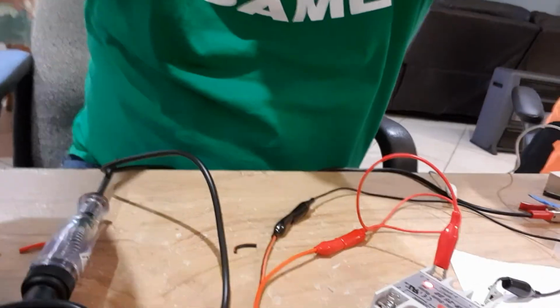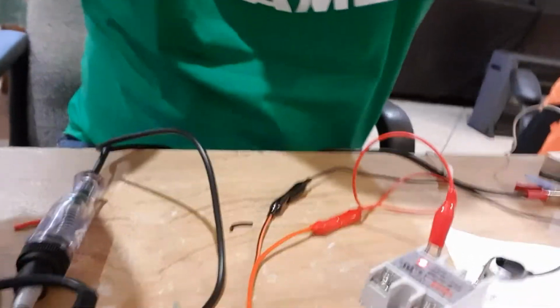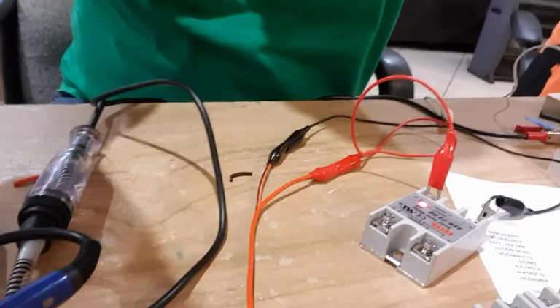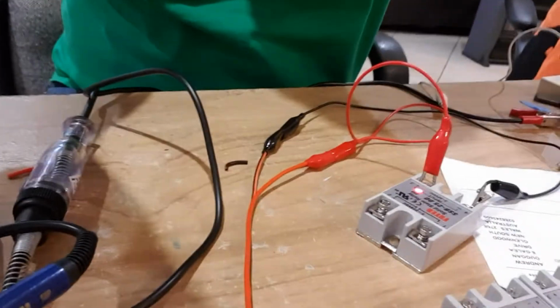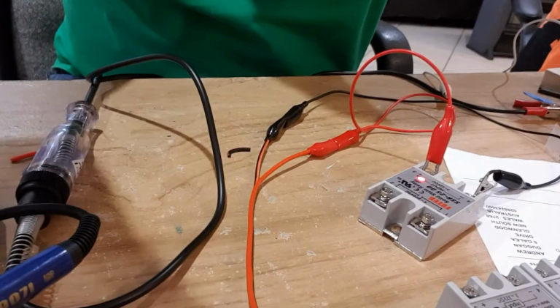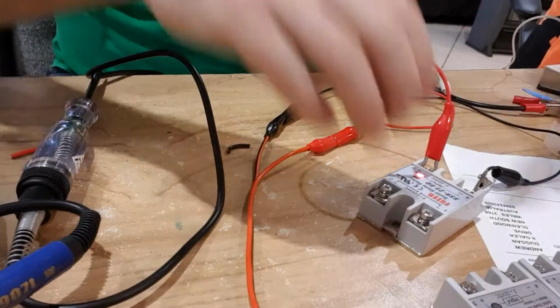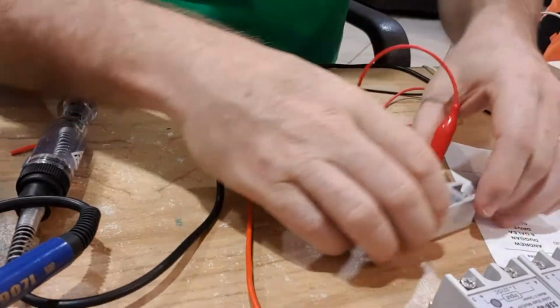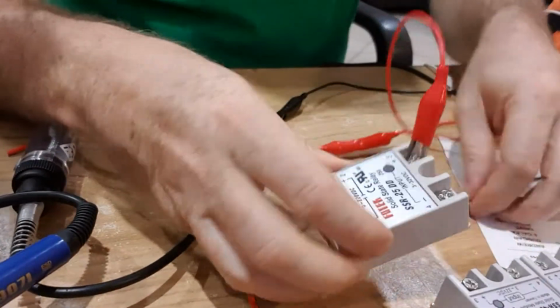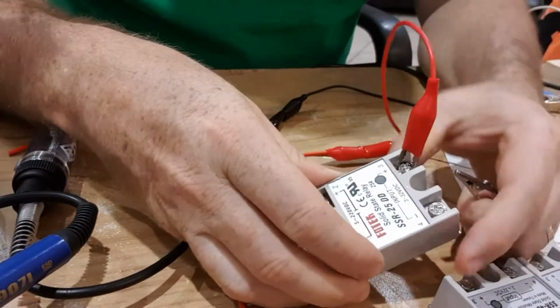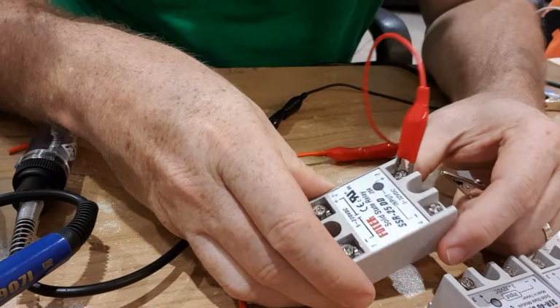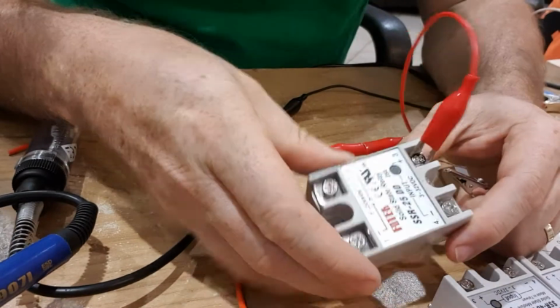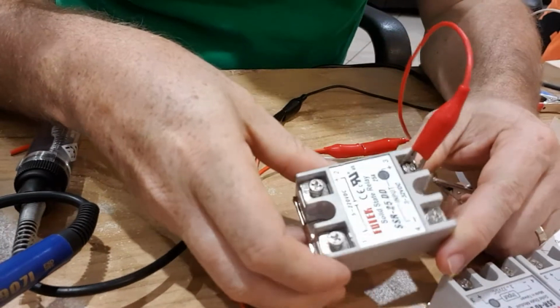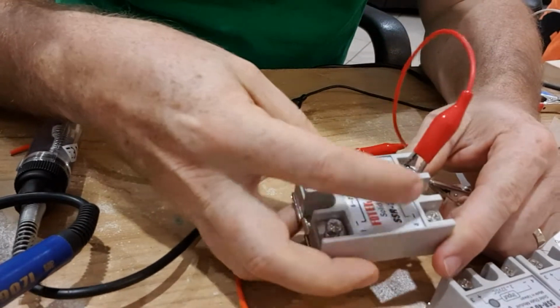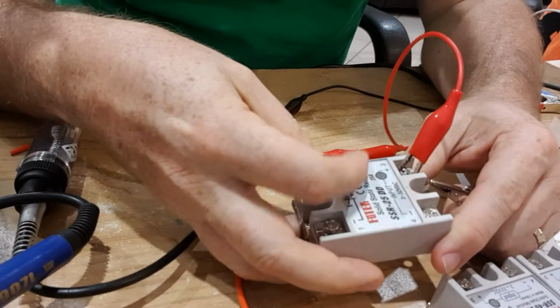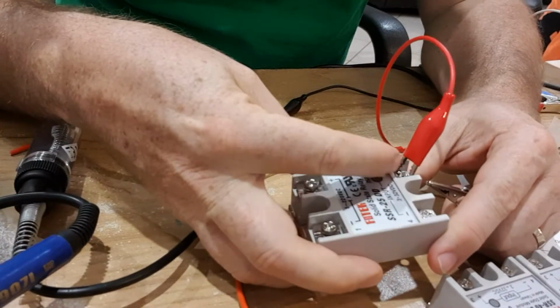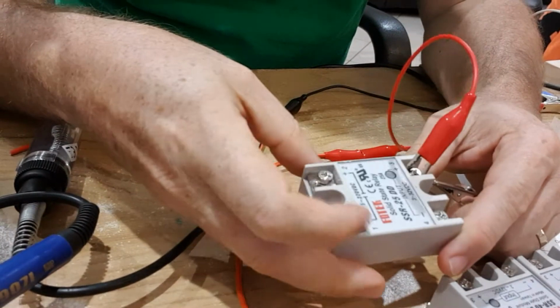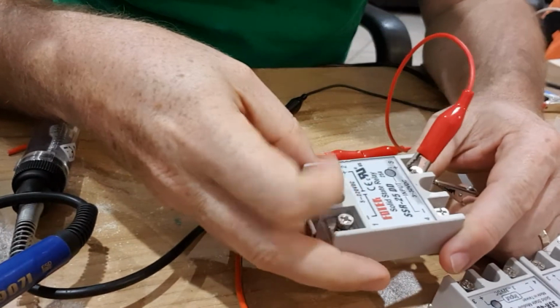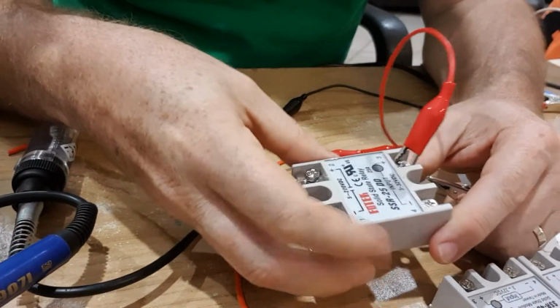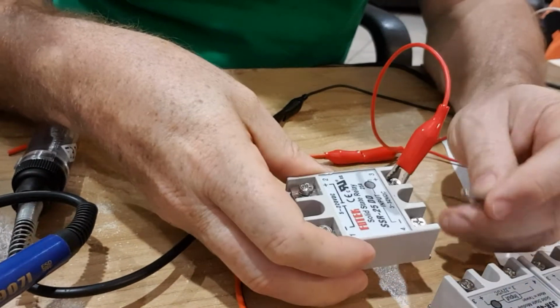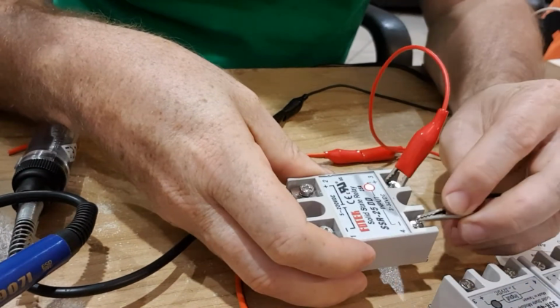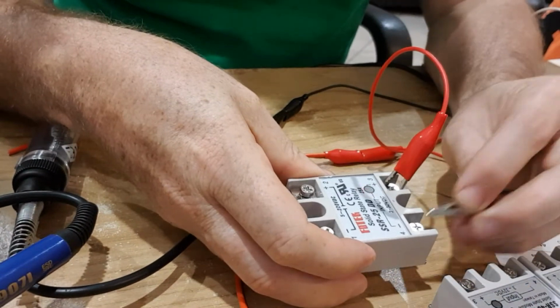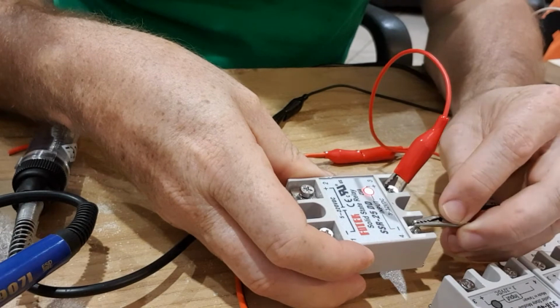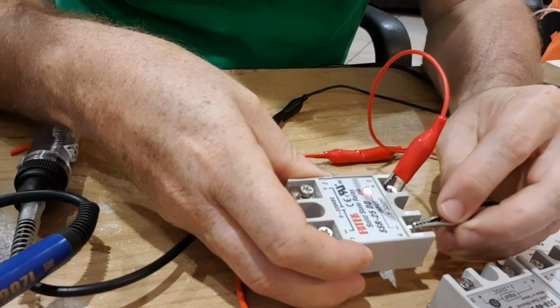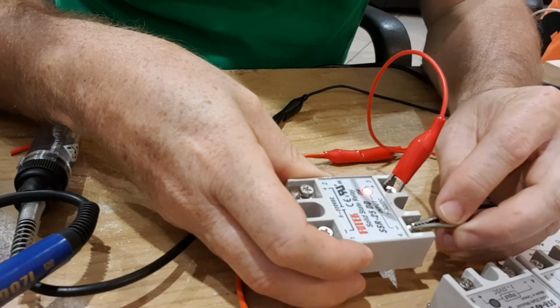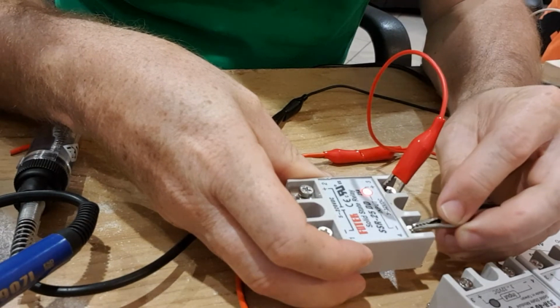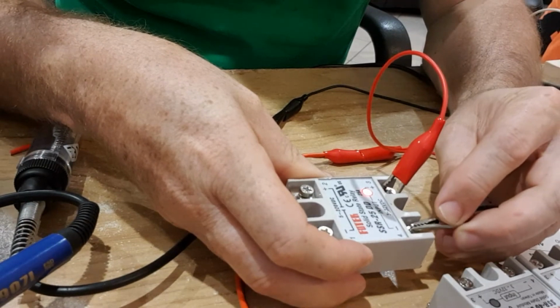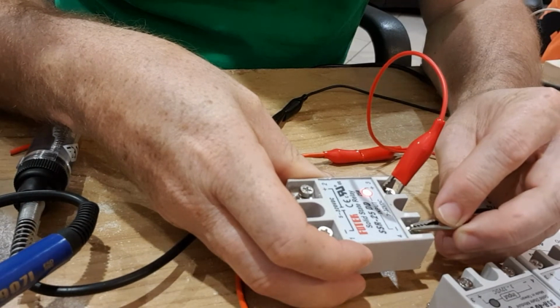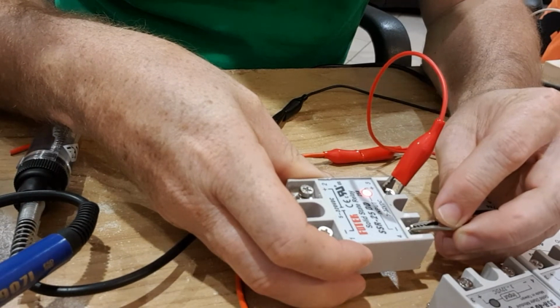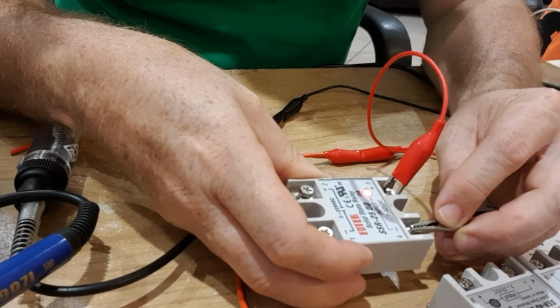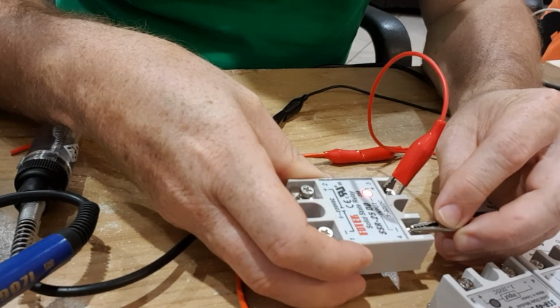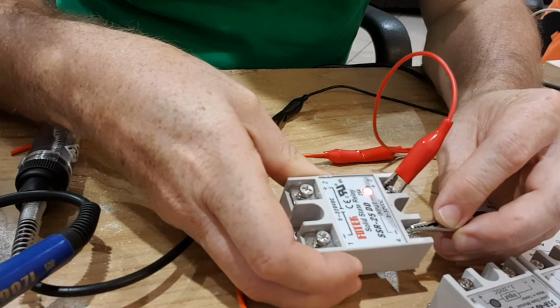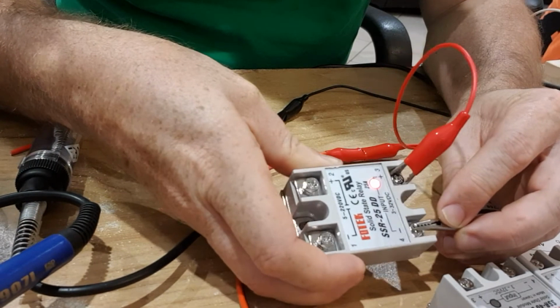Now we can see the relay — it has the control side and the load side. The control side is actually working correctly; there's no problem with that.